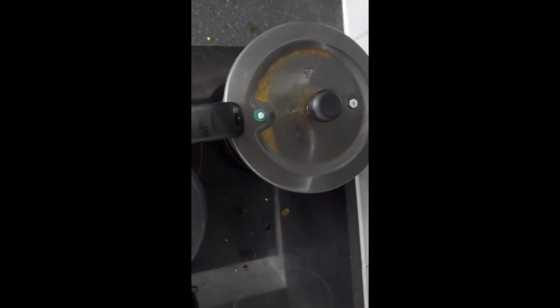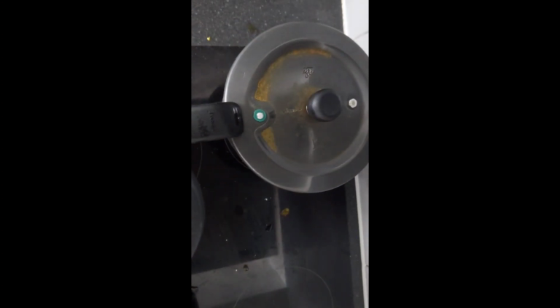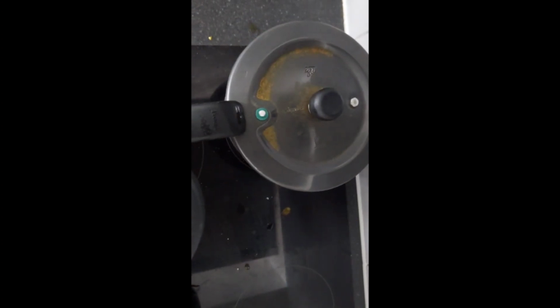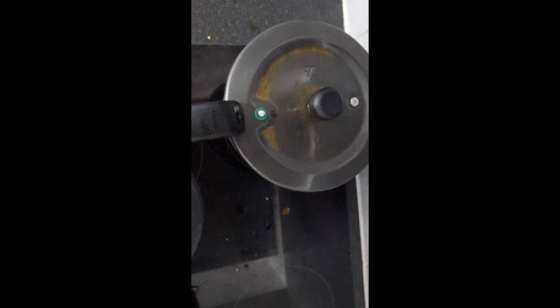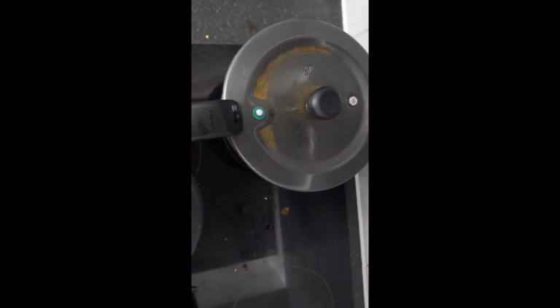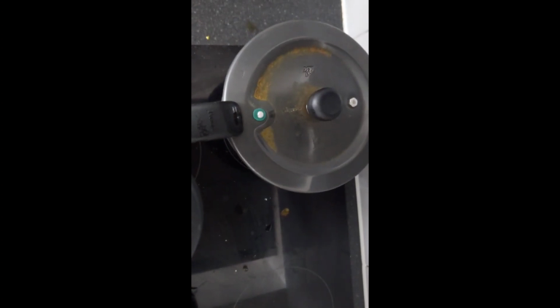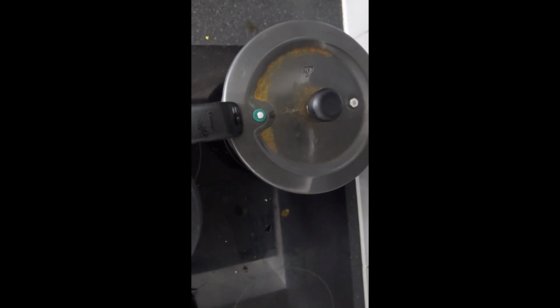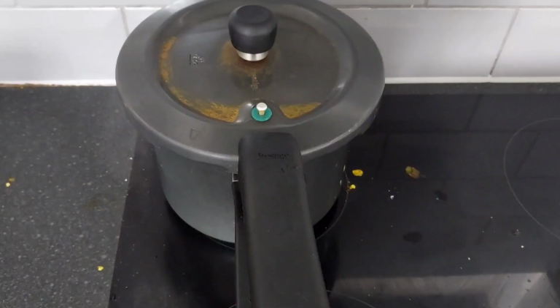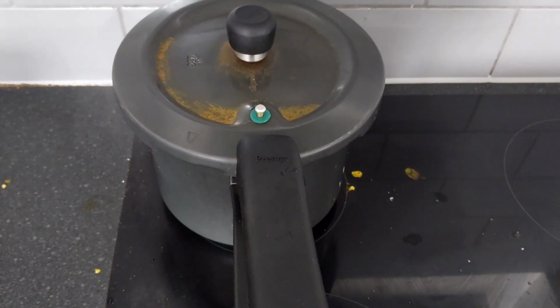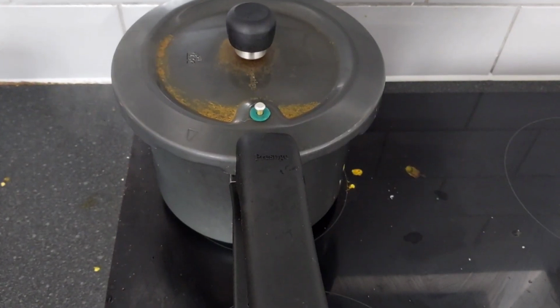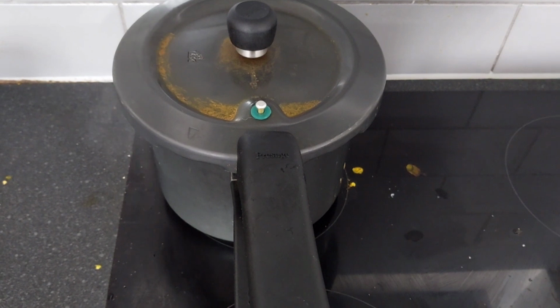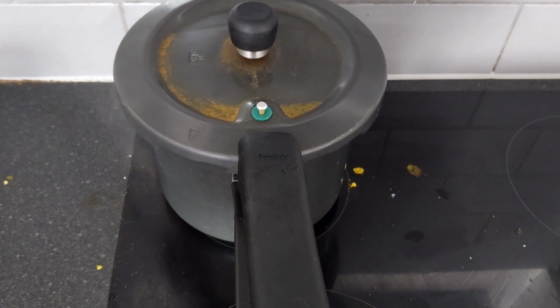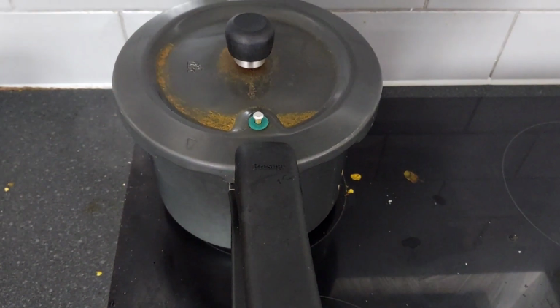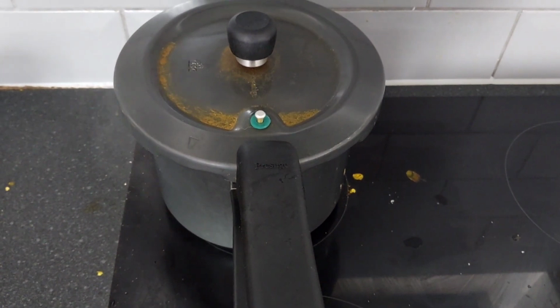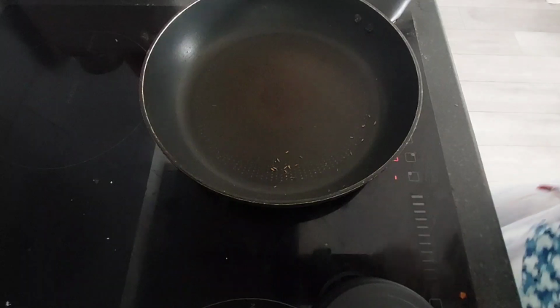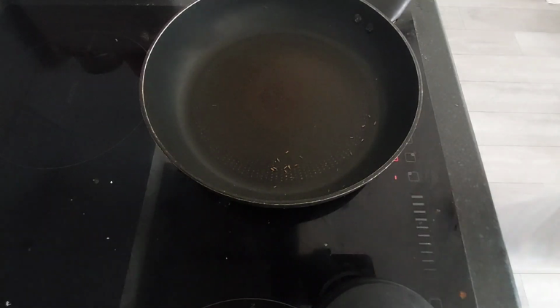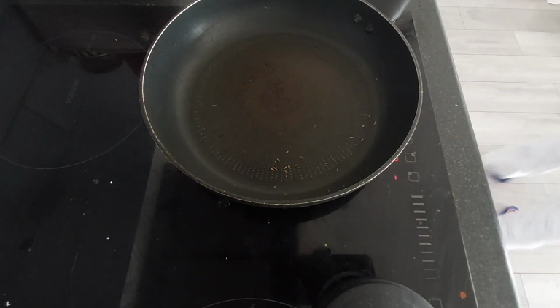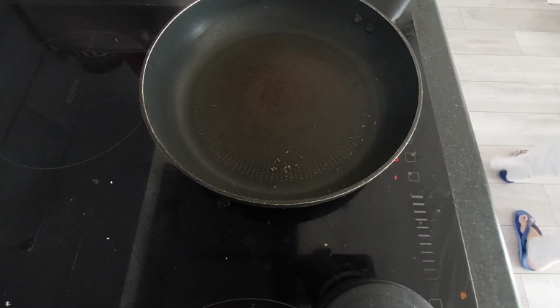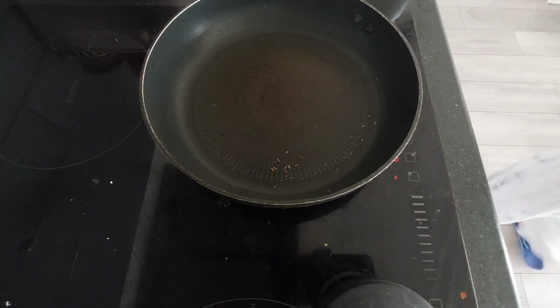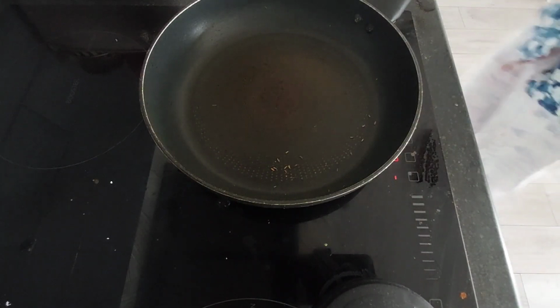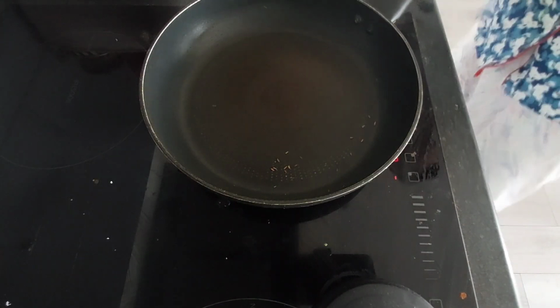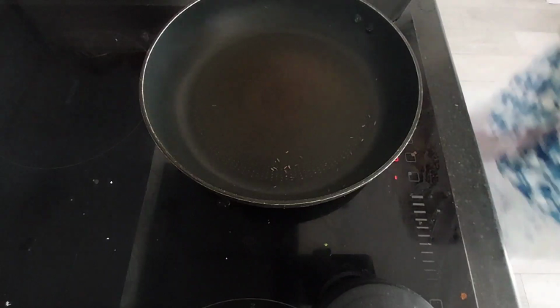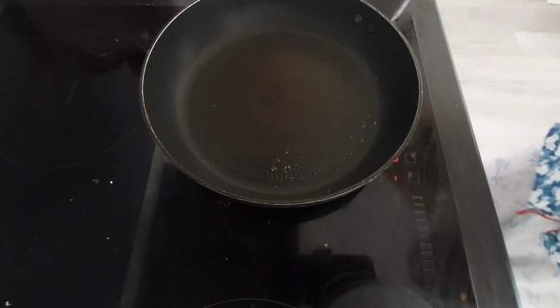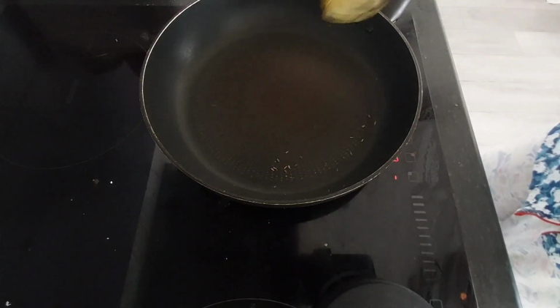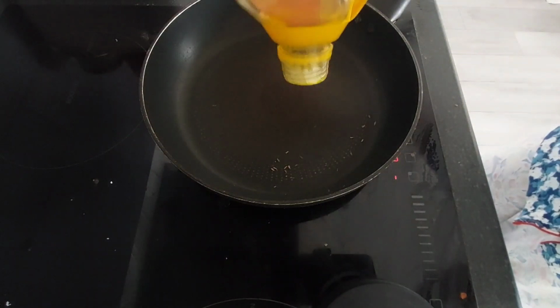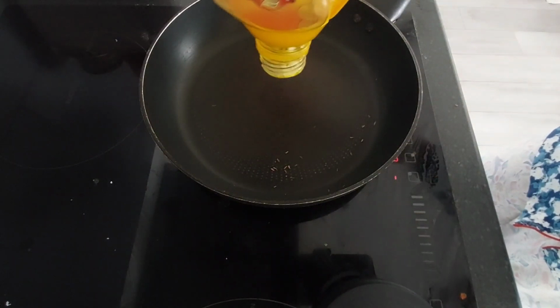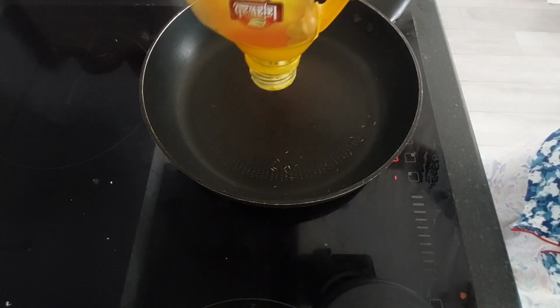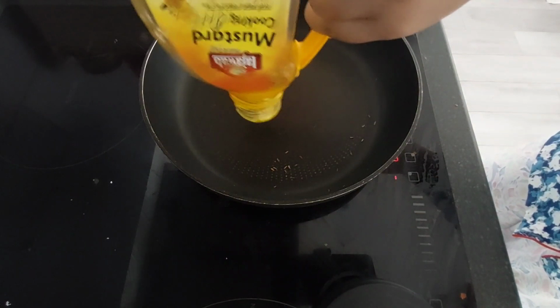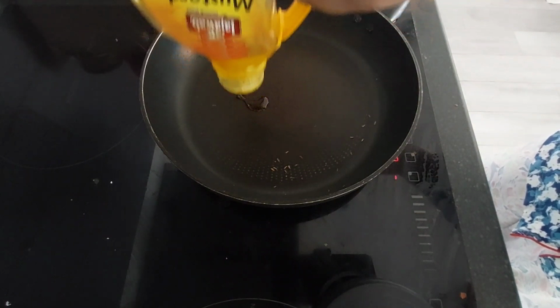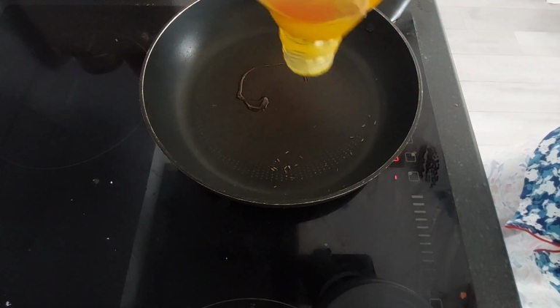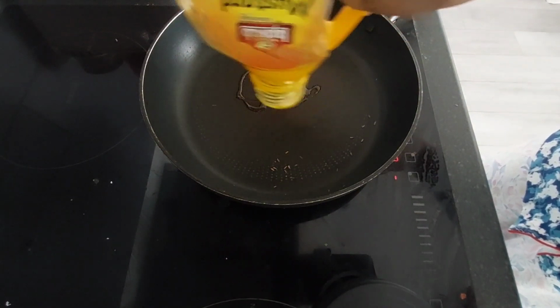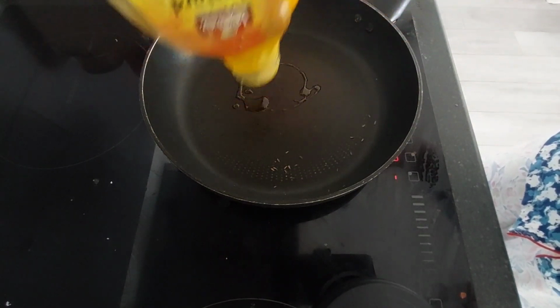We will turn the pressure down and let it cook. After this, we will try the chicken. Once we make it, we add the rice in 1 to 5 minutes.